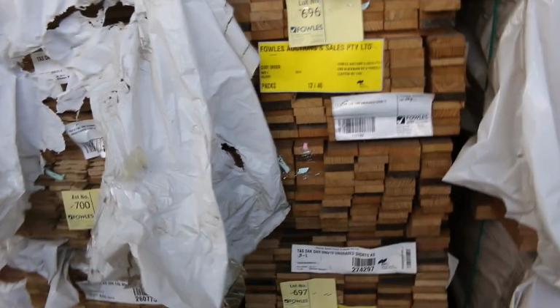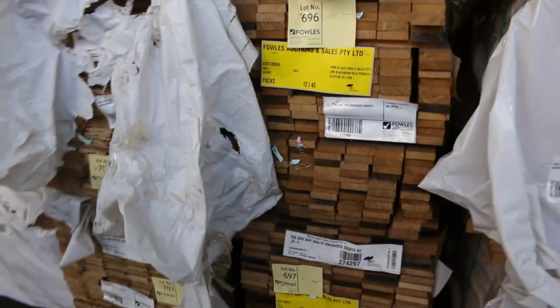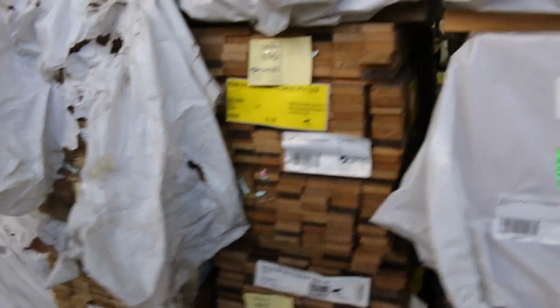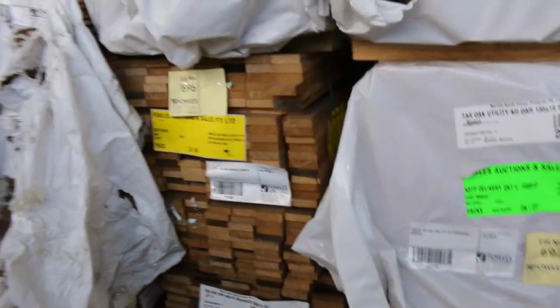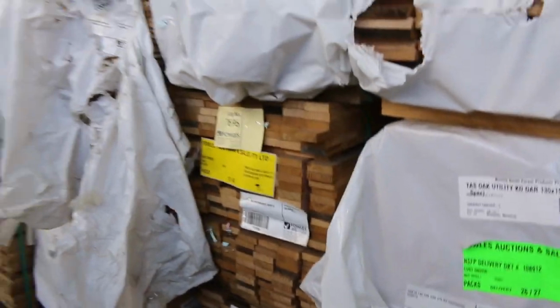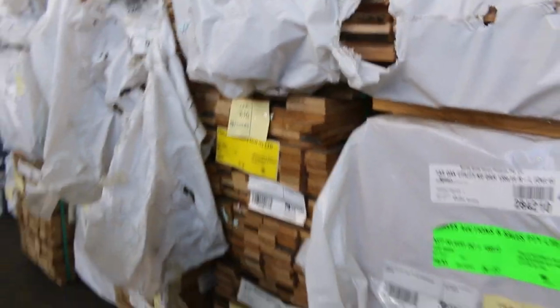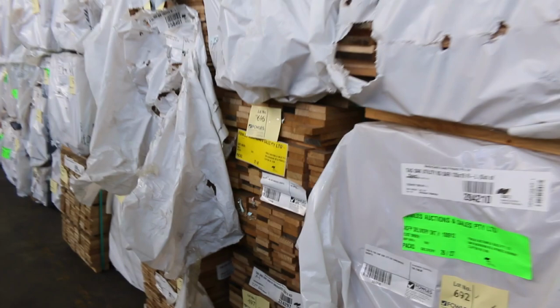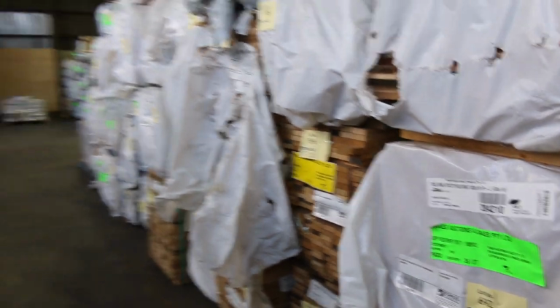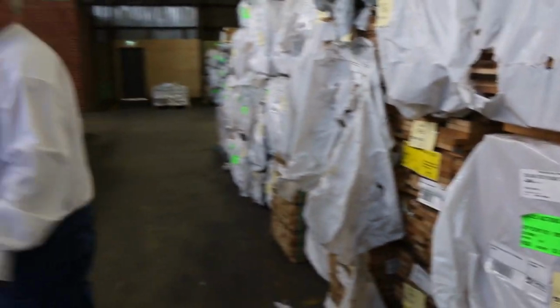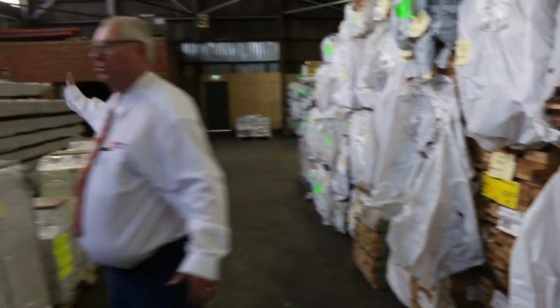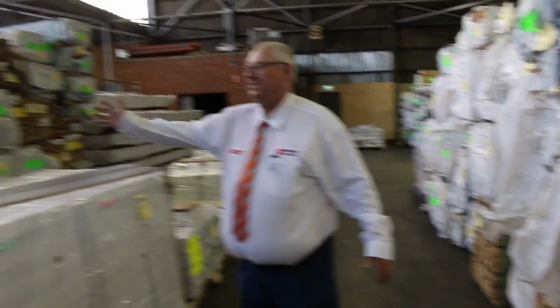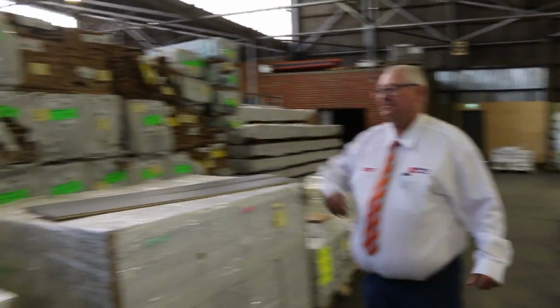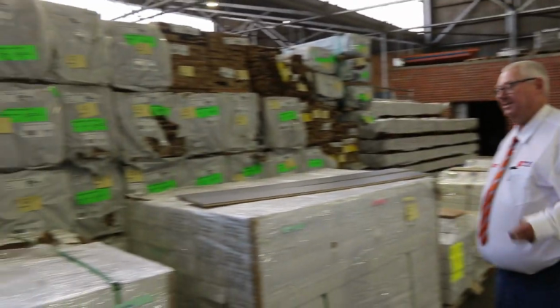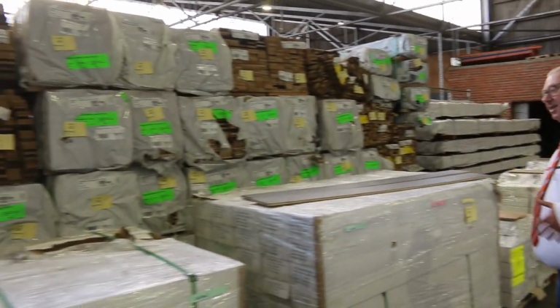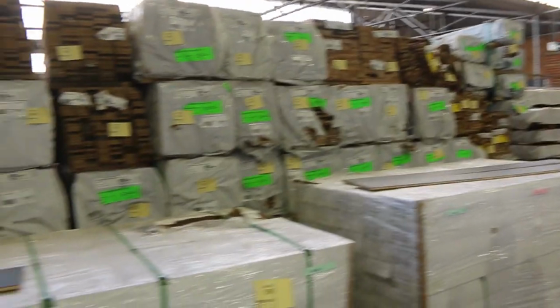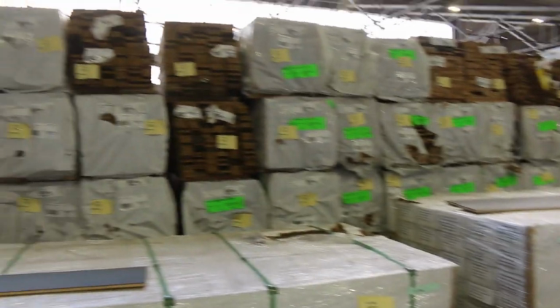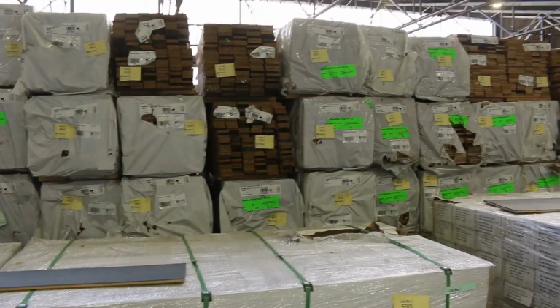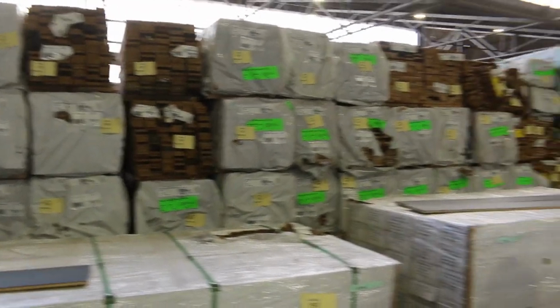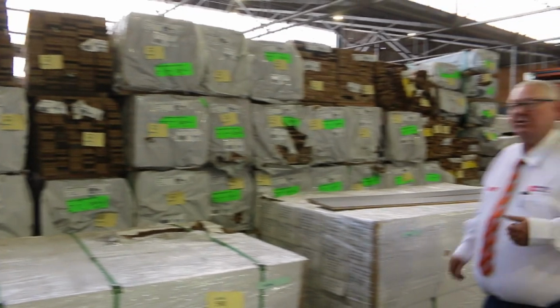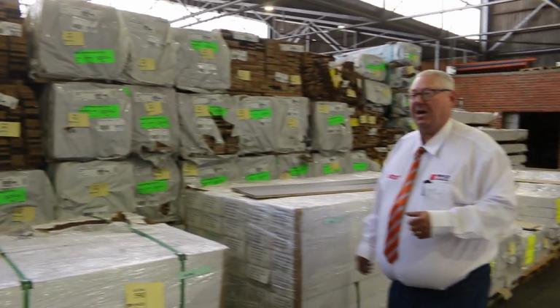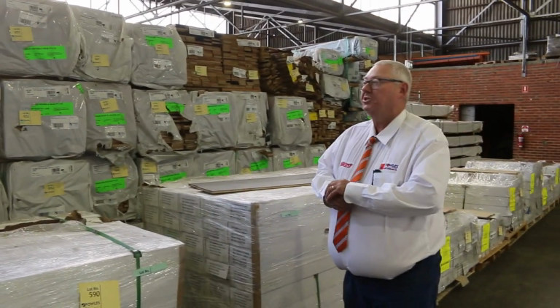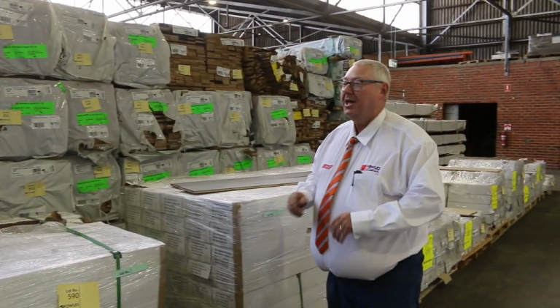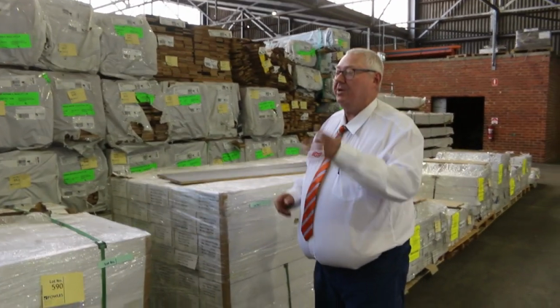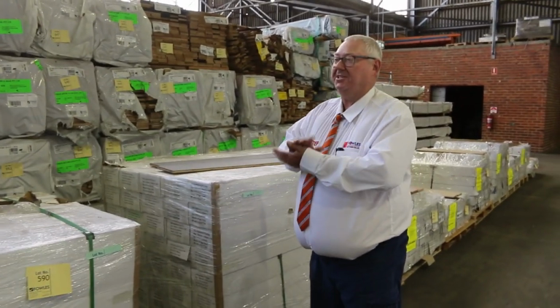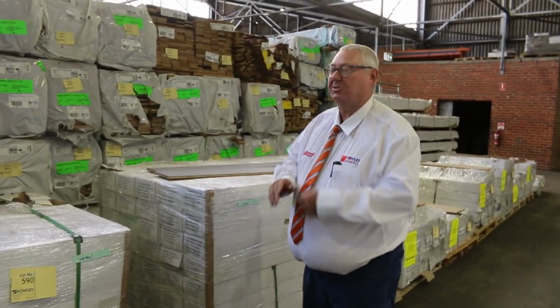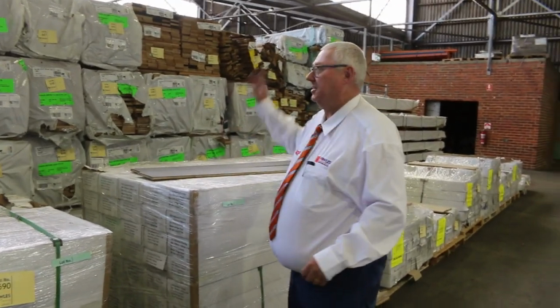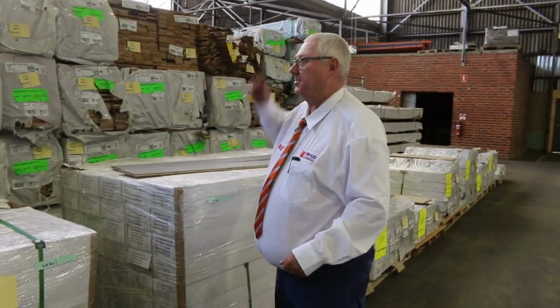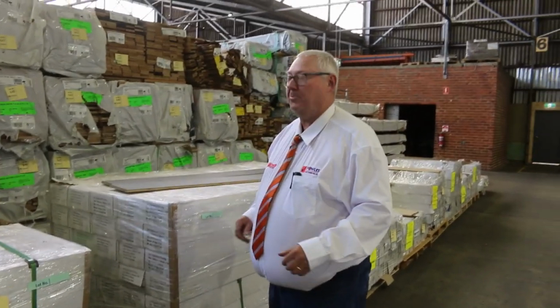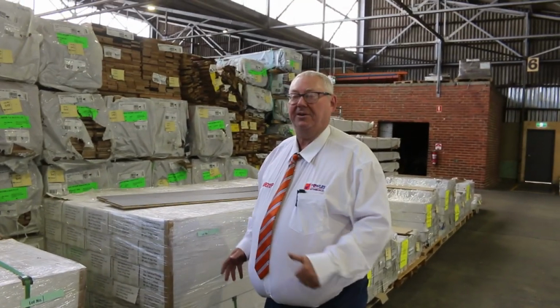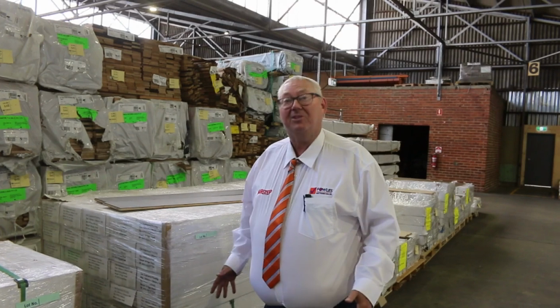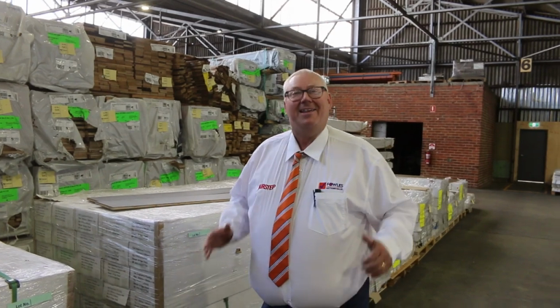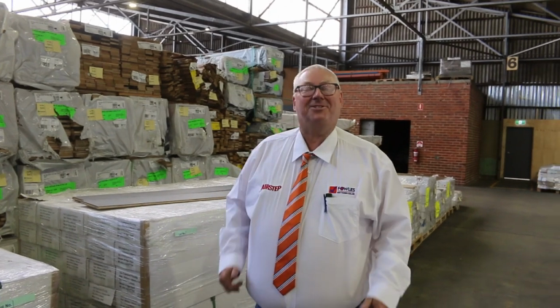Heaps and heaps of stock to choose from — including on the other side, have a look at all that Tassie oak, it's a mountain of it. So all in all guys, we've got another great auction for you tomorrow. Home renovators, it's huge as well. There's carpets at the top, all kicking off at 10 o'clock. Thanks for watching.